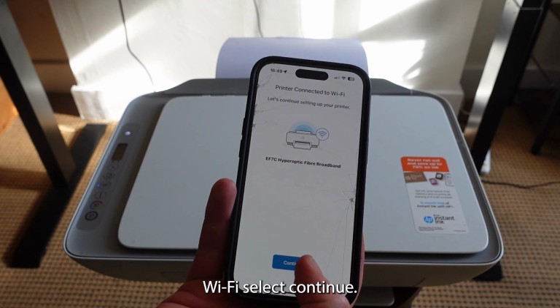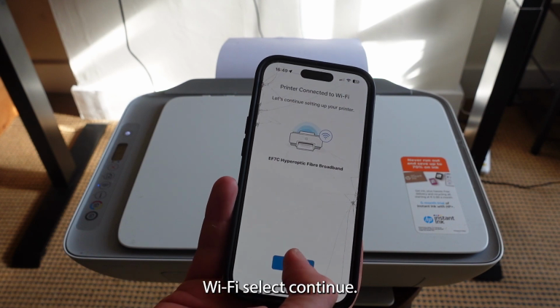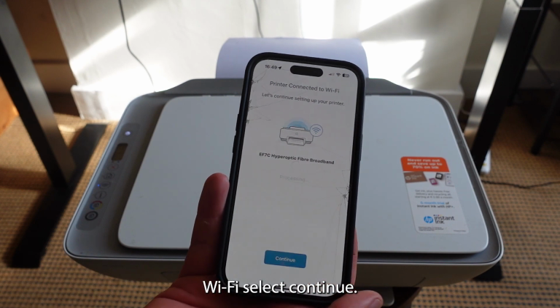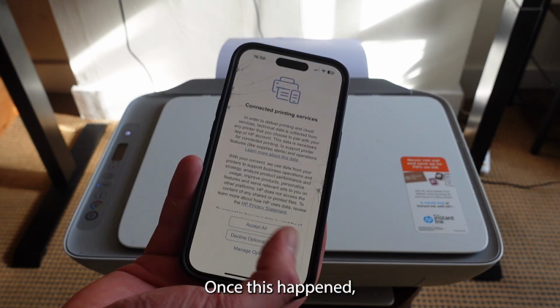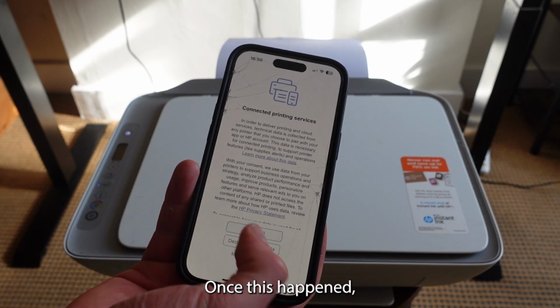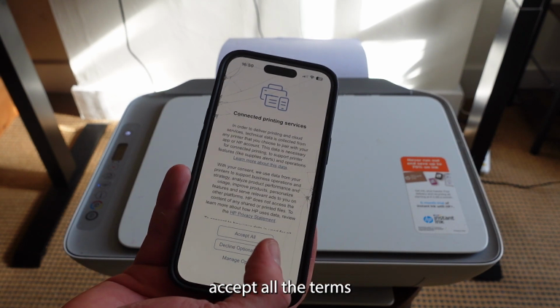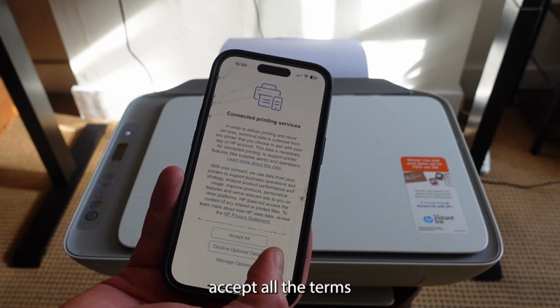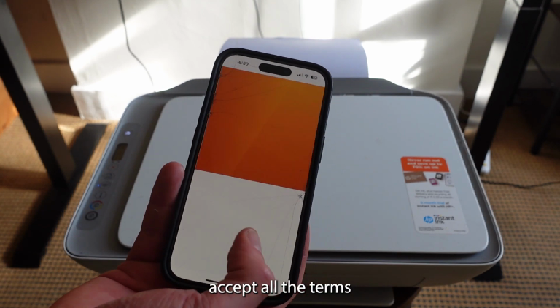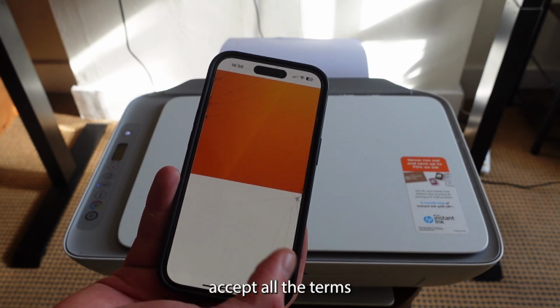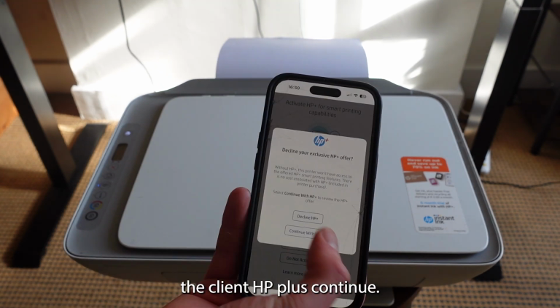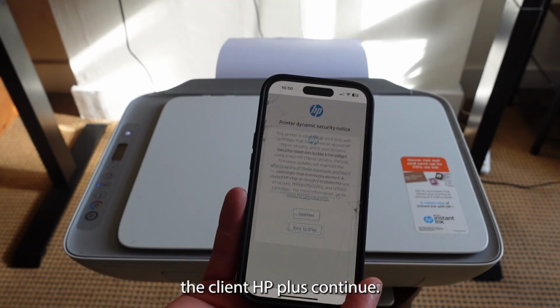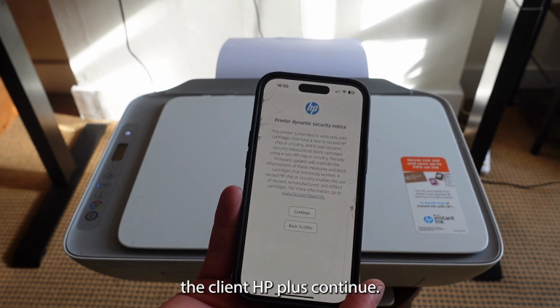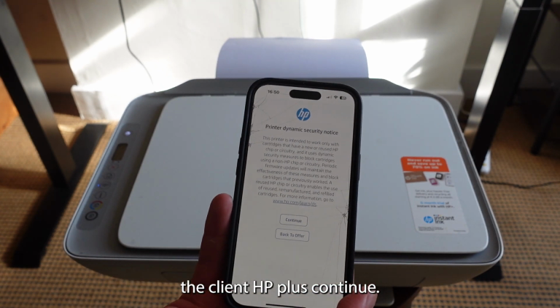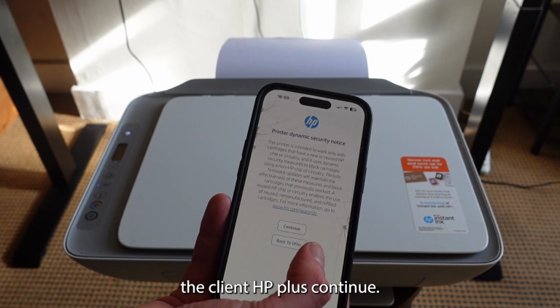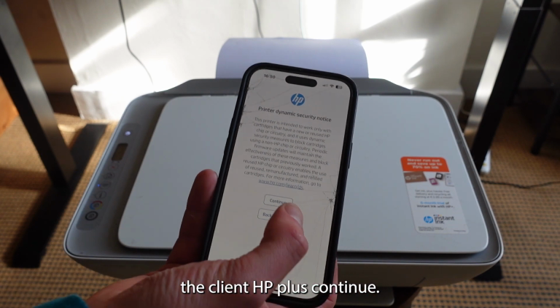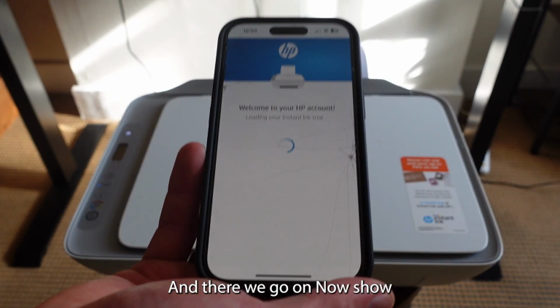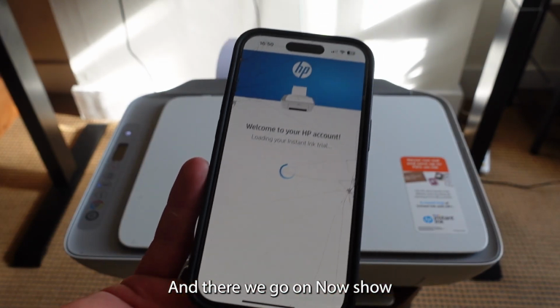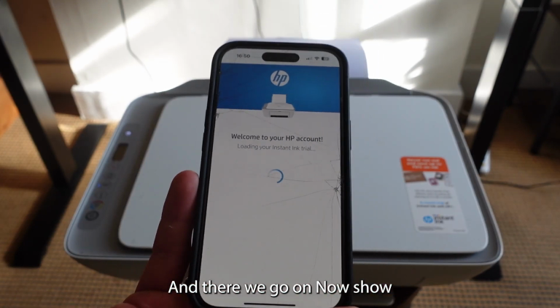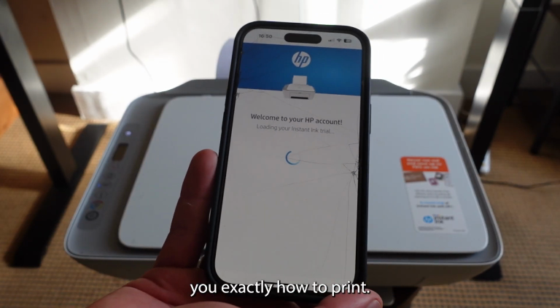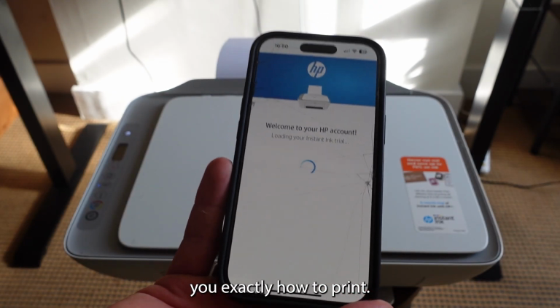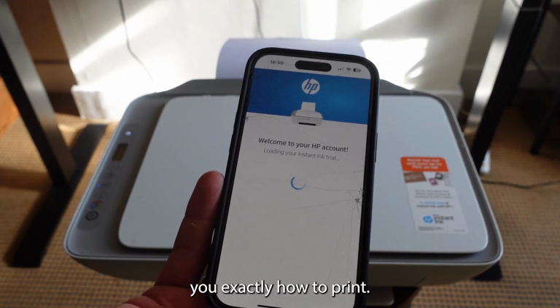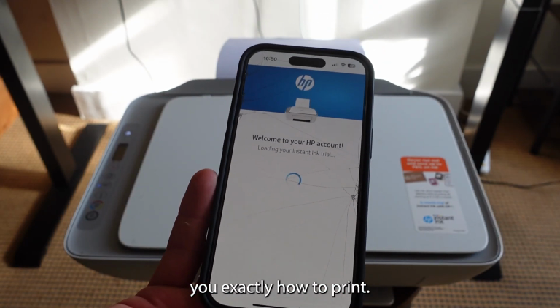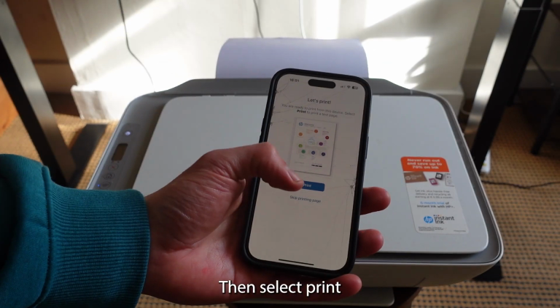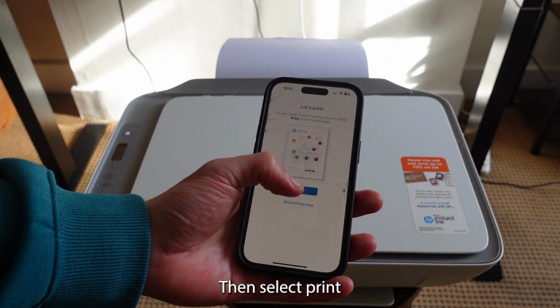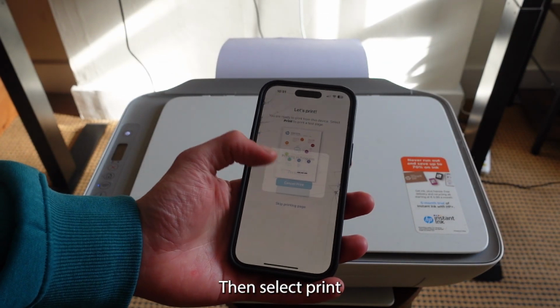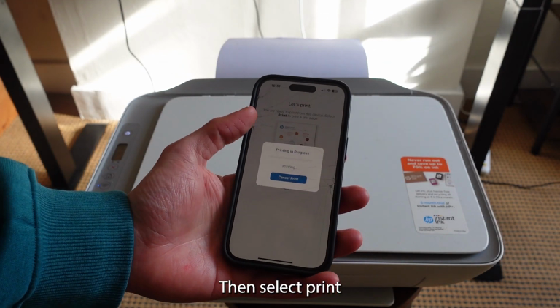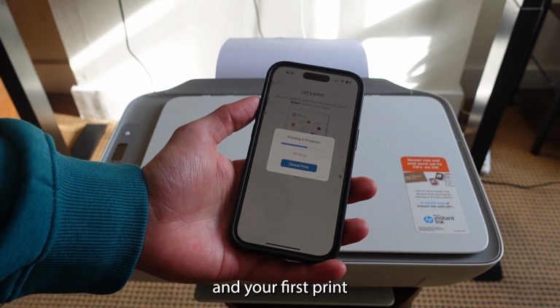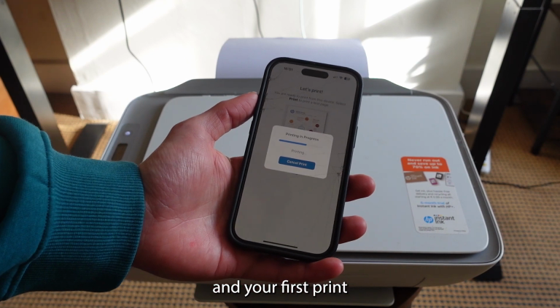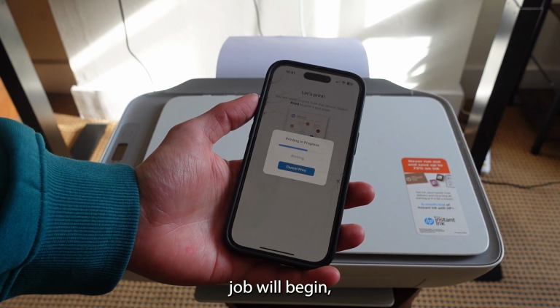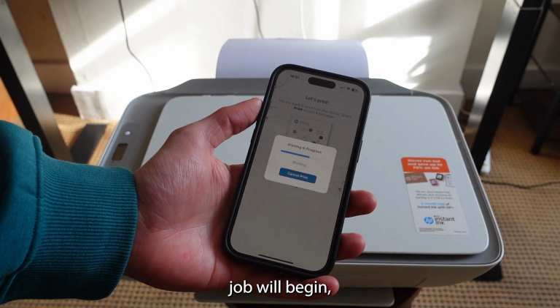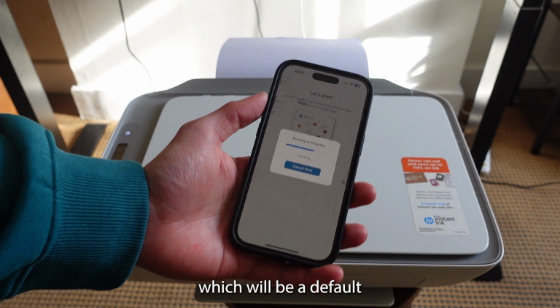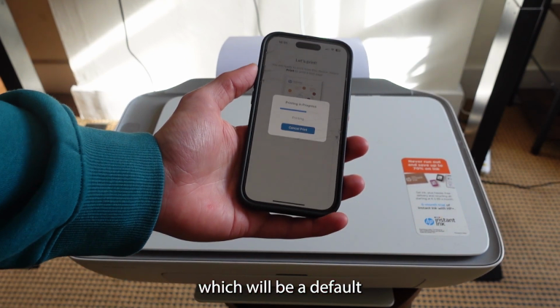Select 'Continue' once it's connected, accept all the terms, decline HP Plus, and continue. I'll now show you exactly how to print — select 'Print' and your first print job will begin, which will be a default information page from the printer.